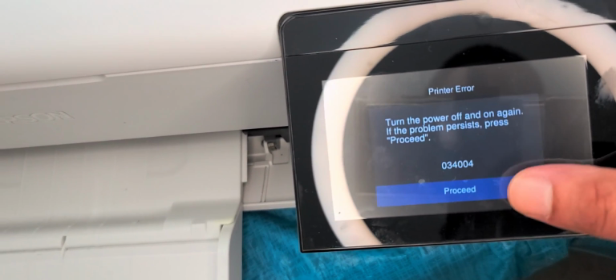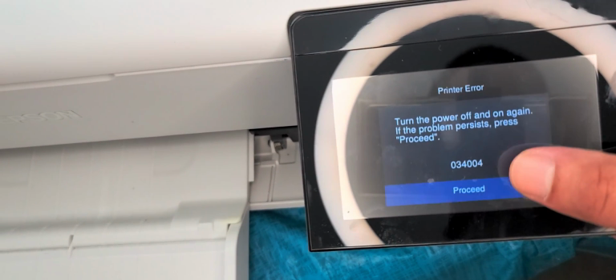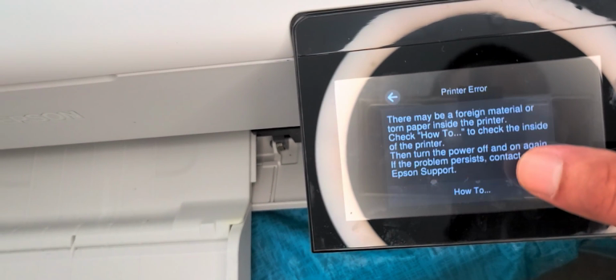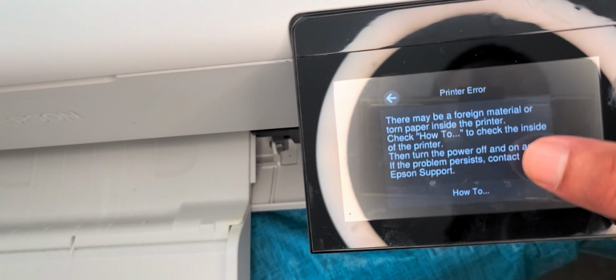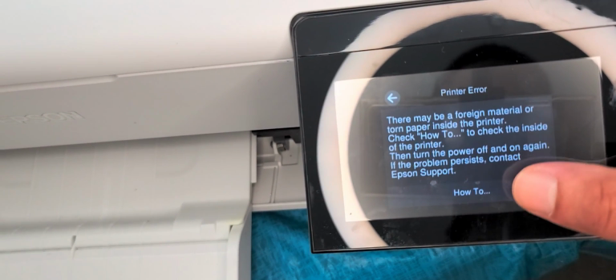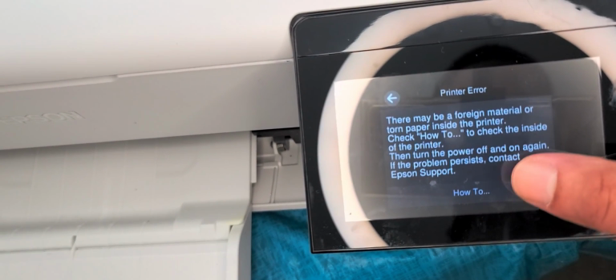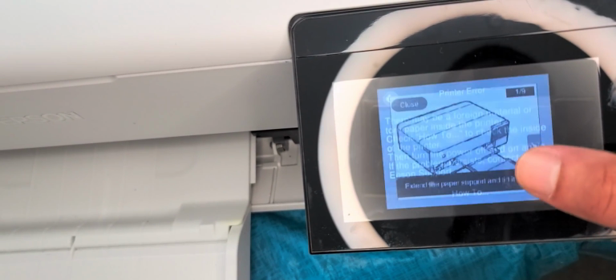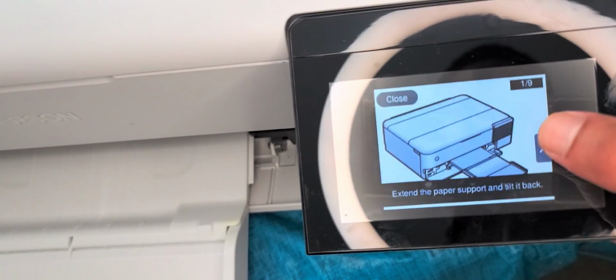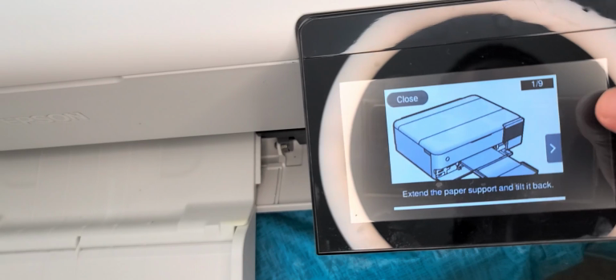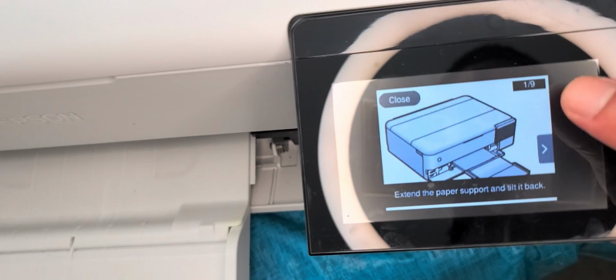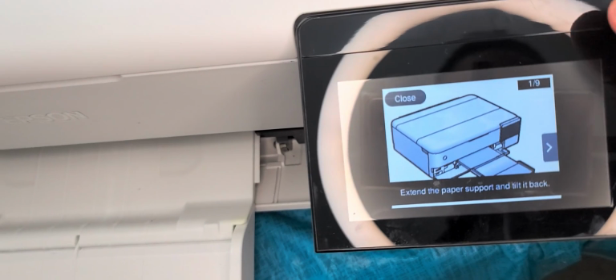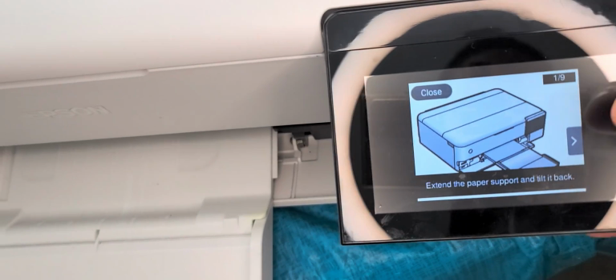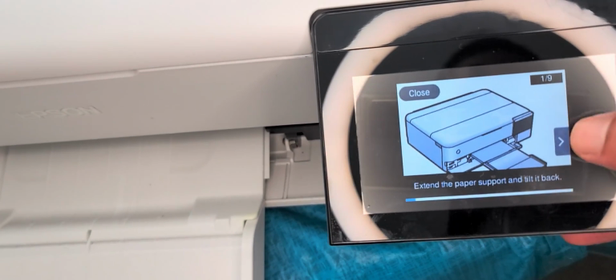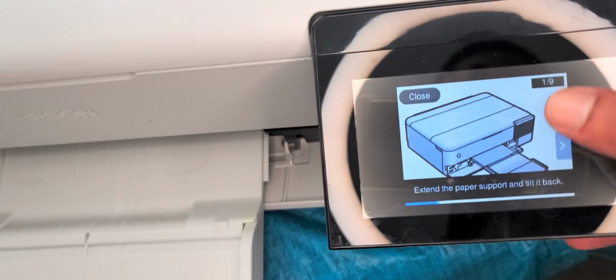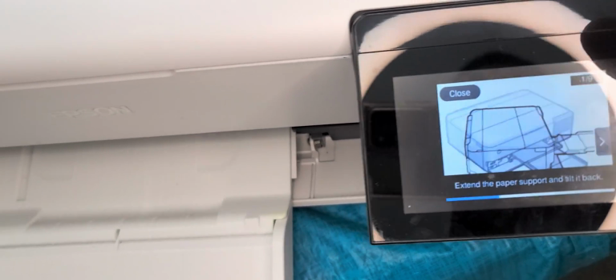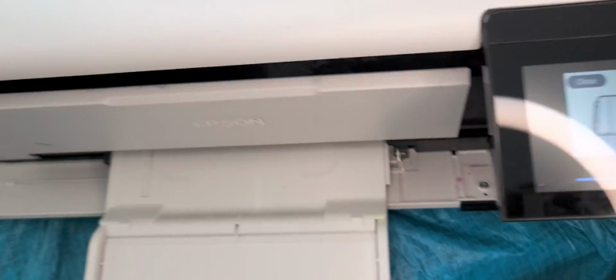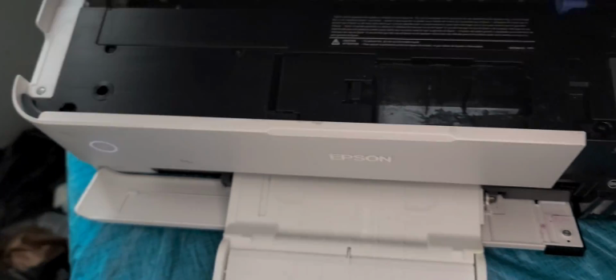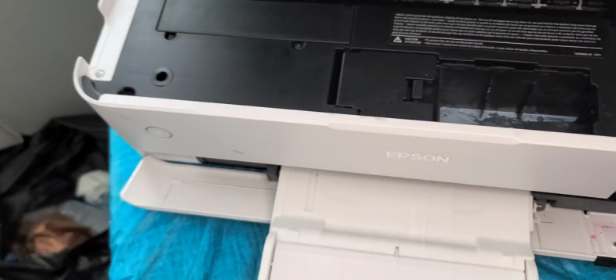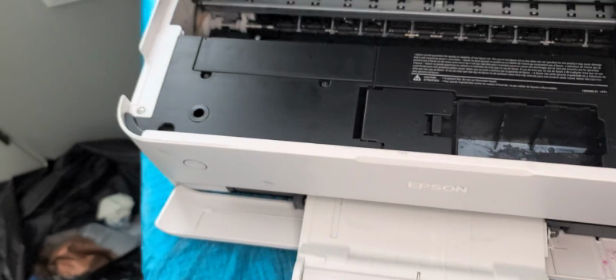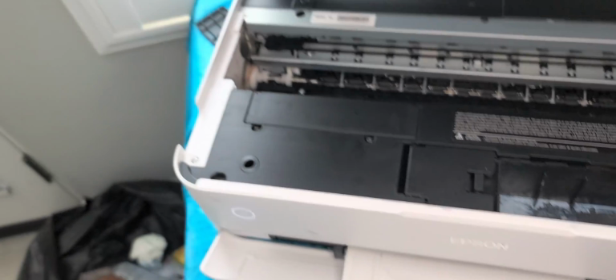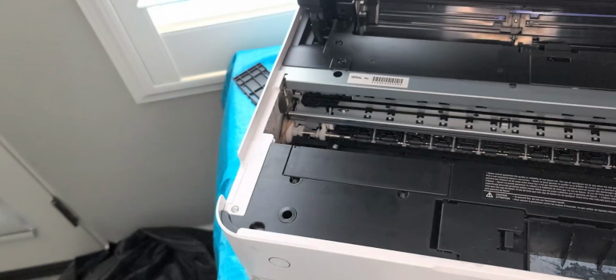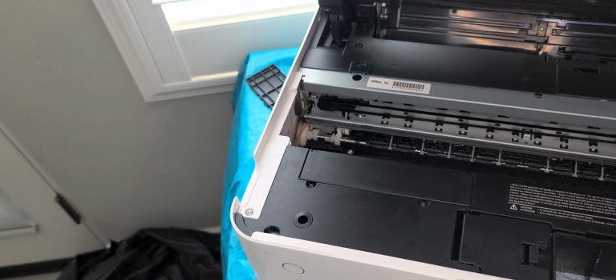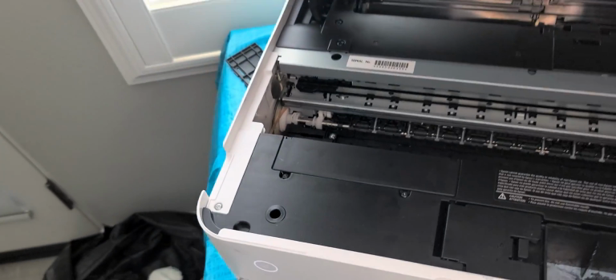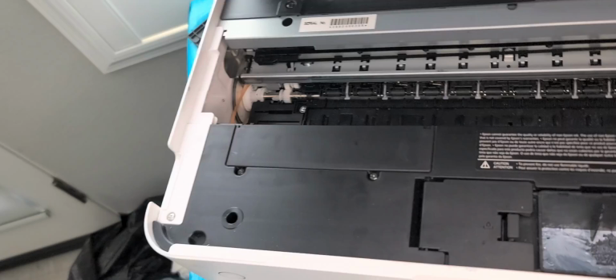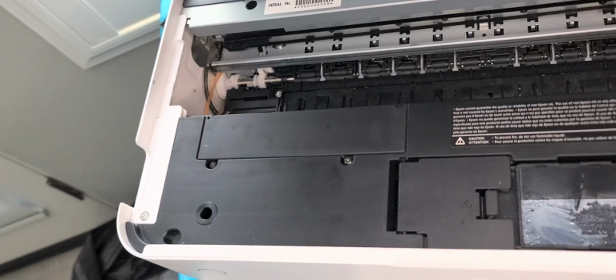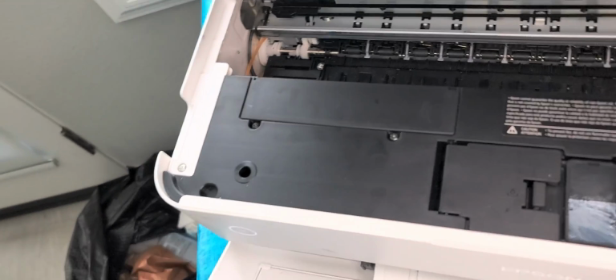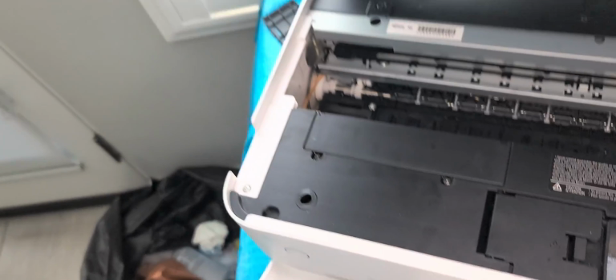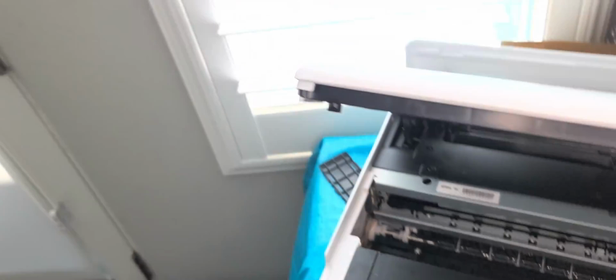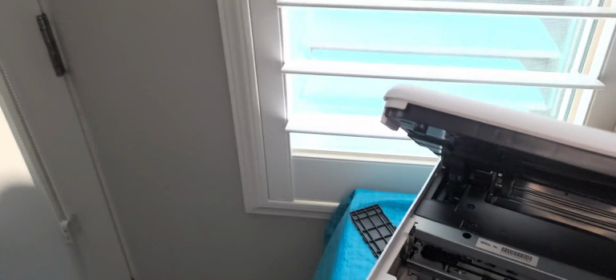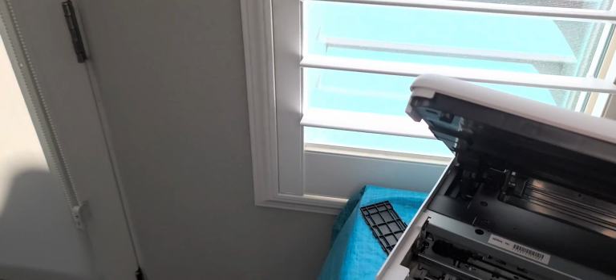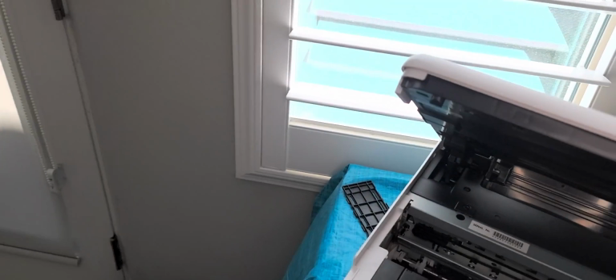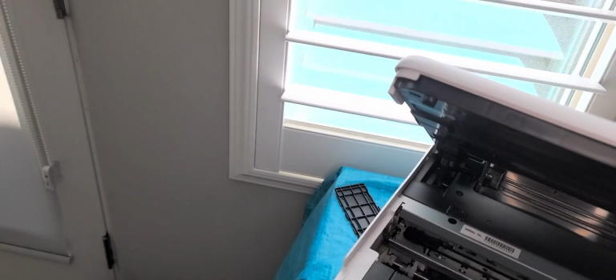It proceeds and then it's just saying to check and look for all the different papers. I think this may be the error.